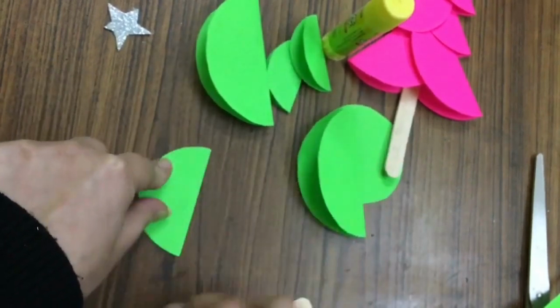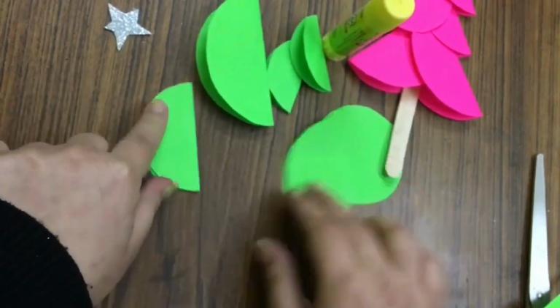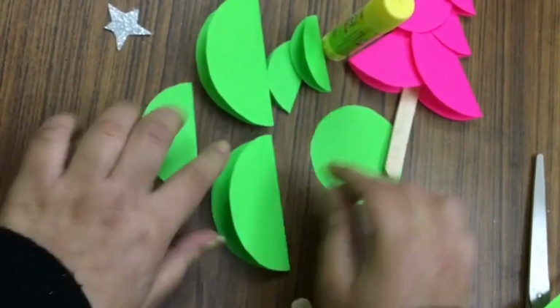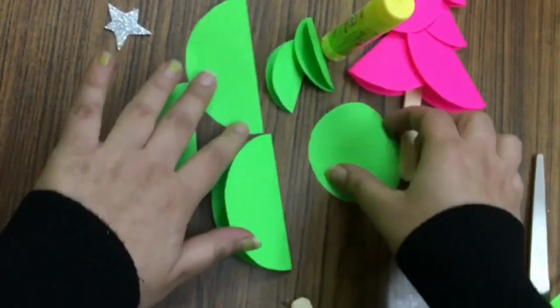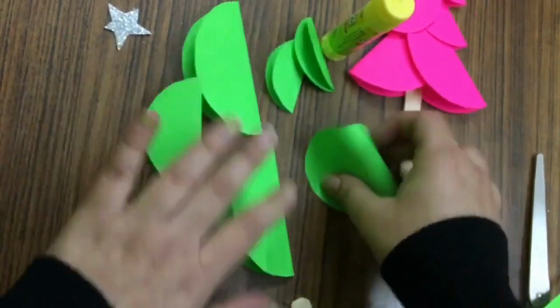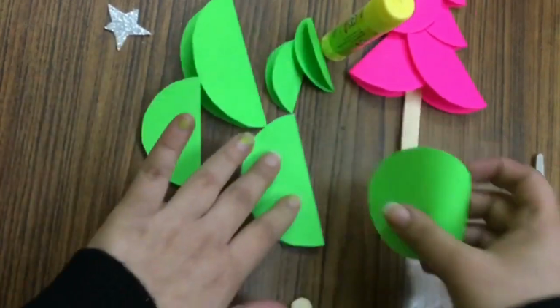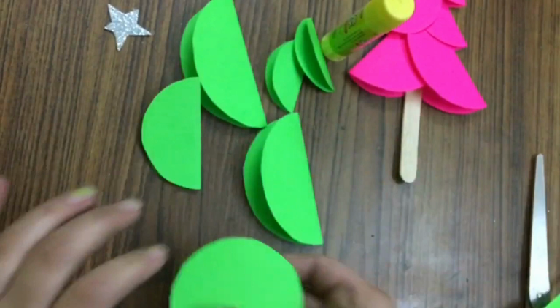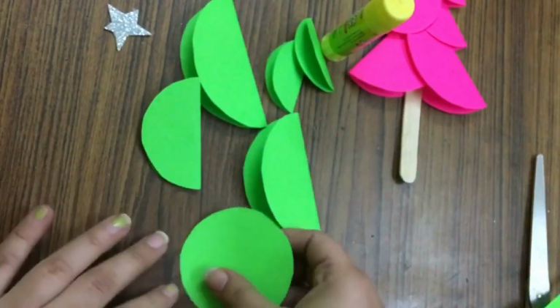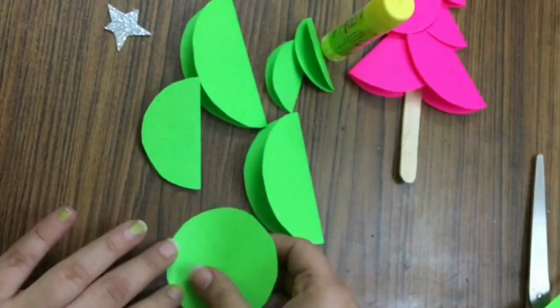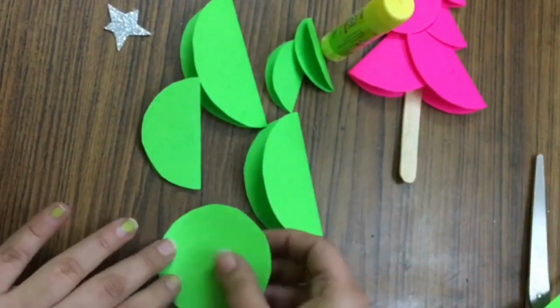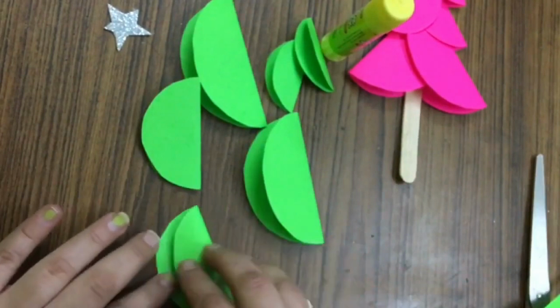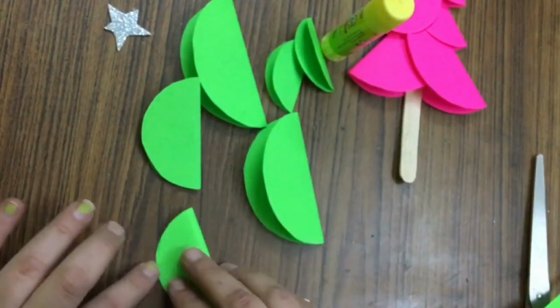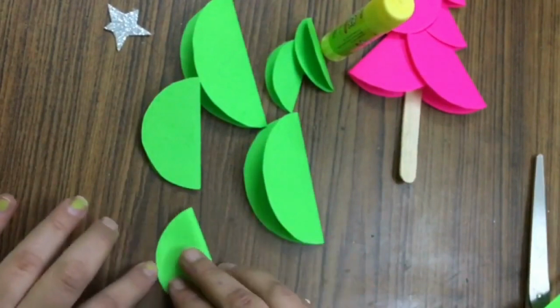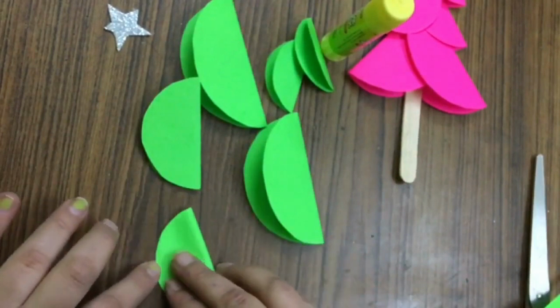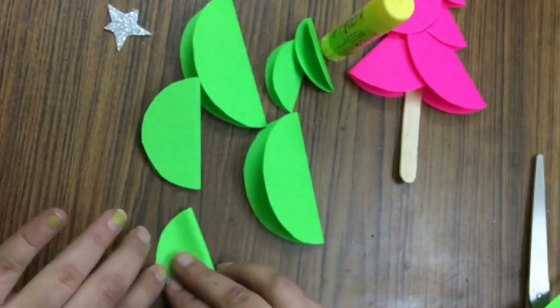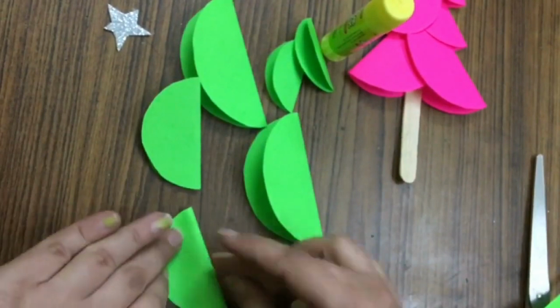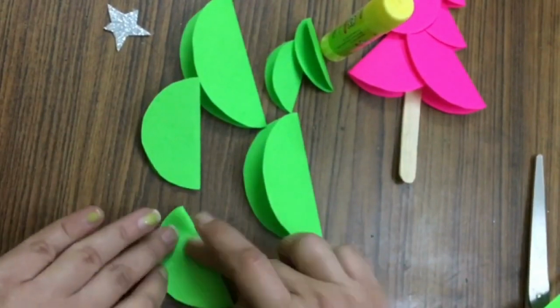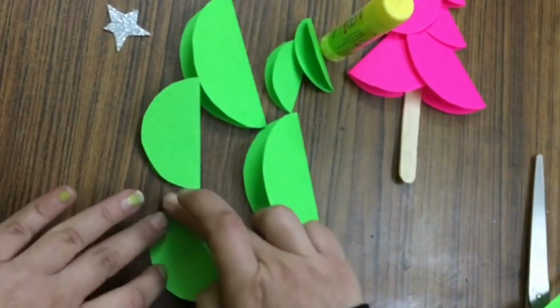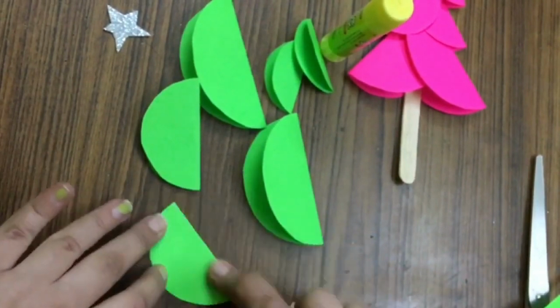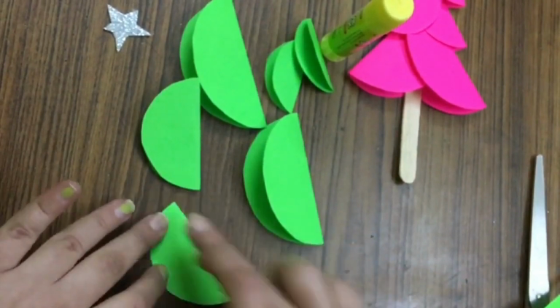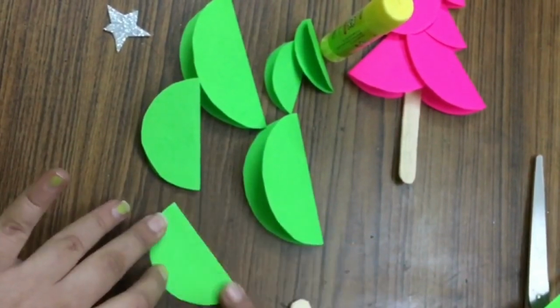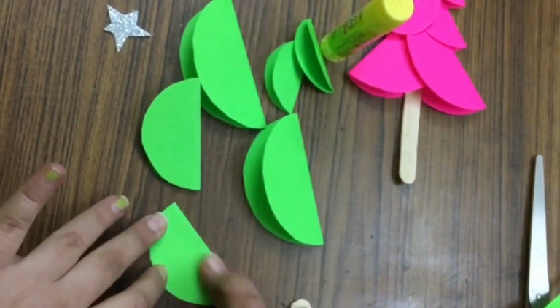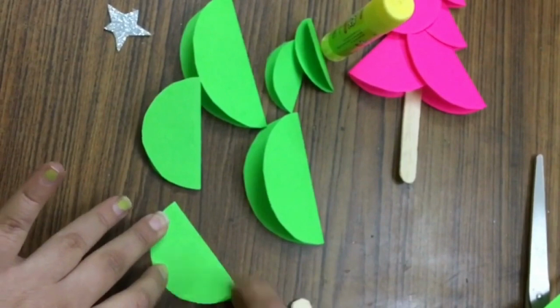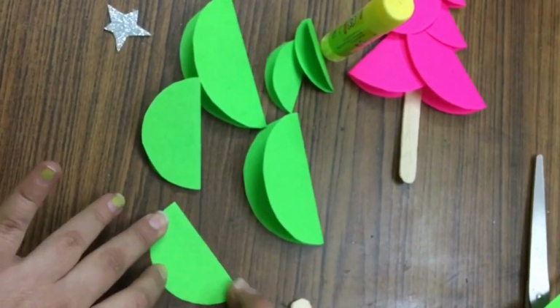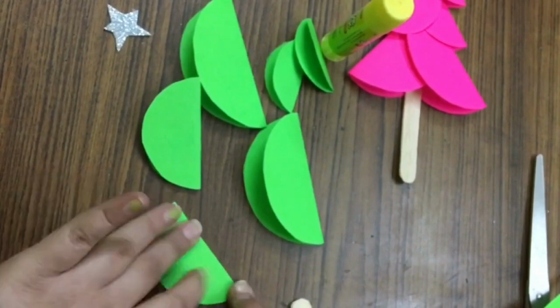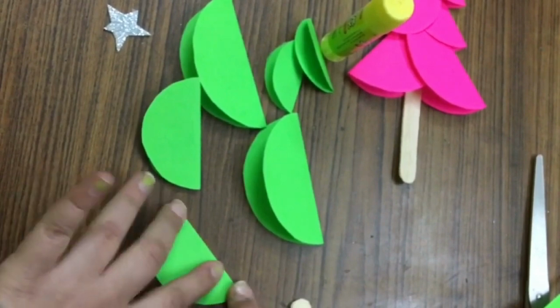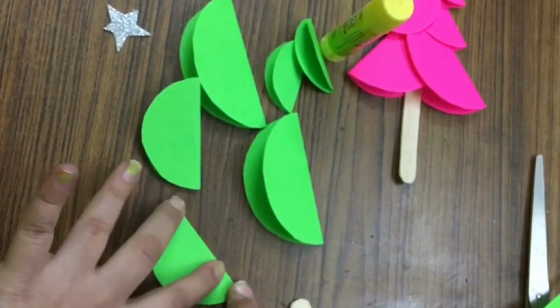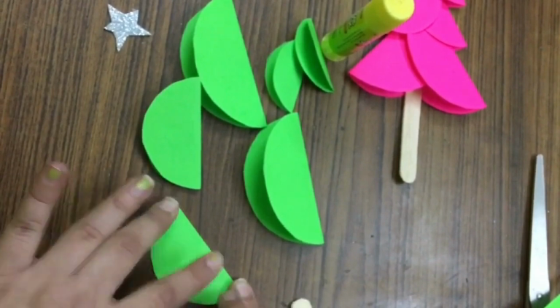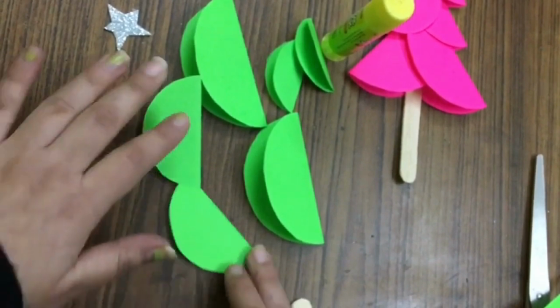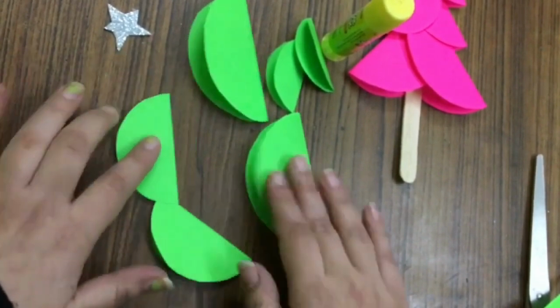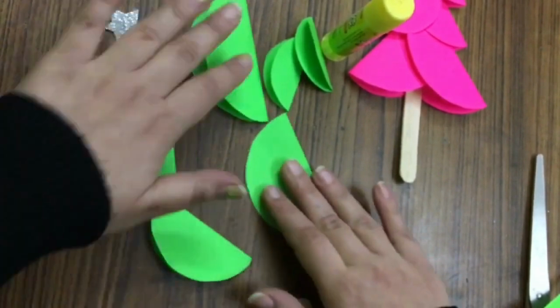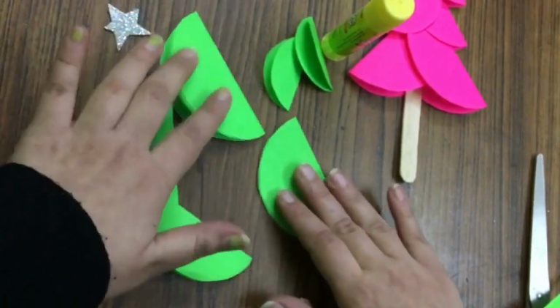You can make the tree in any color. Now our semicircles are ready.